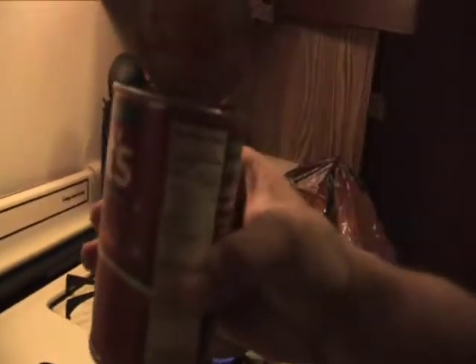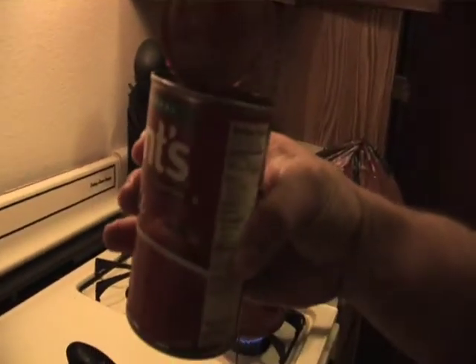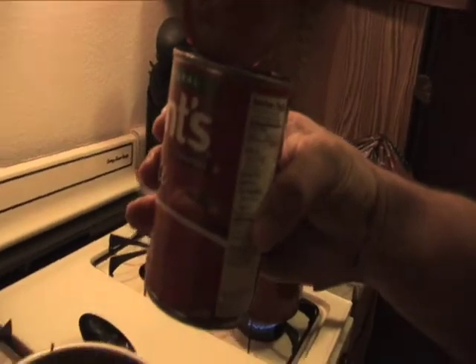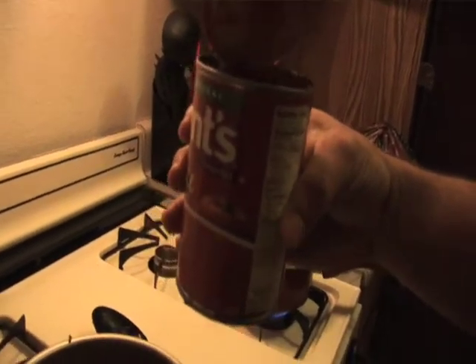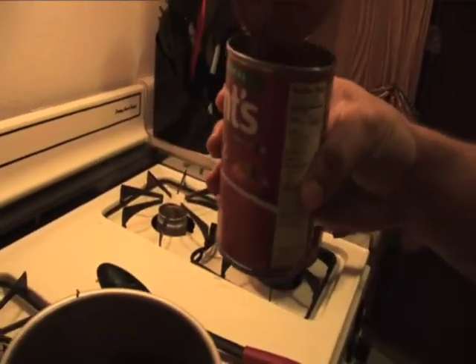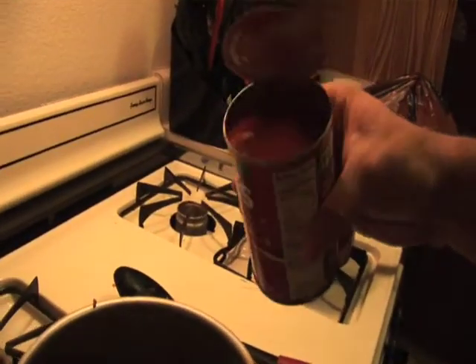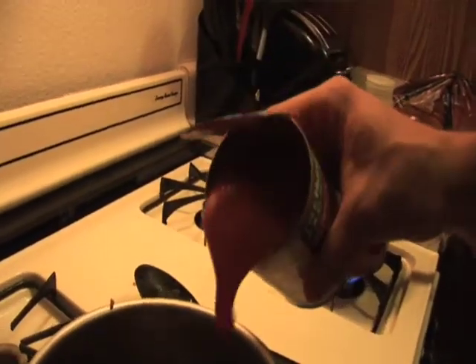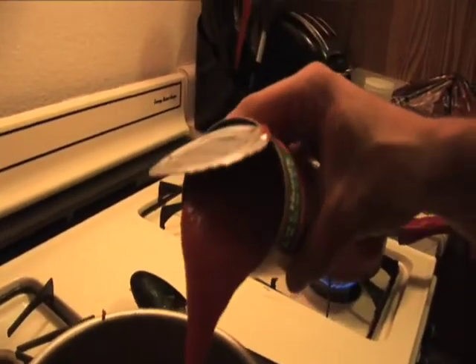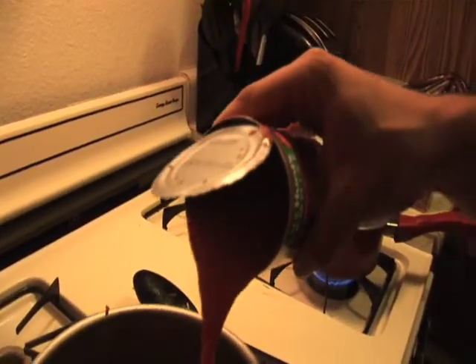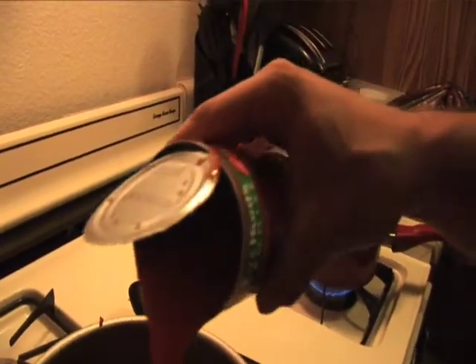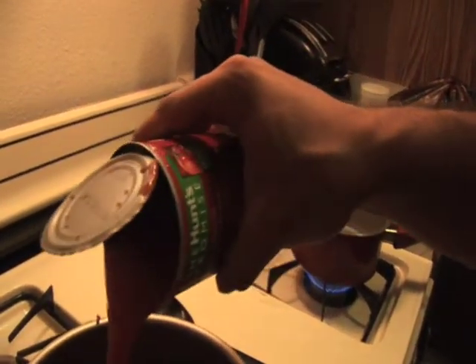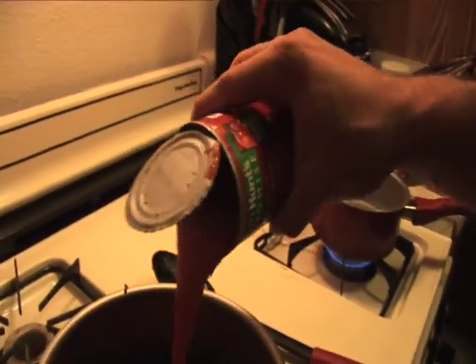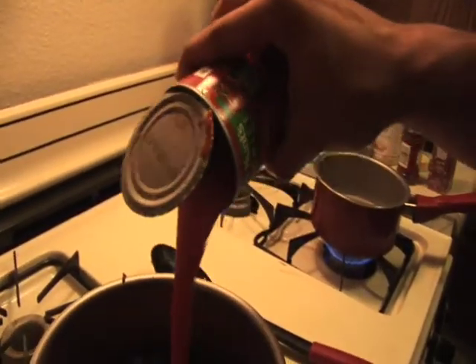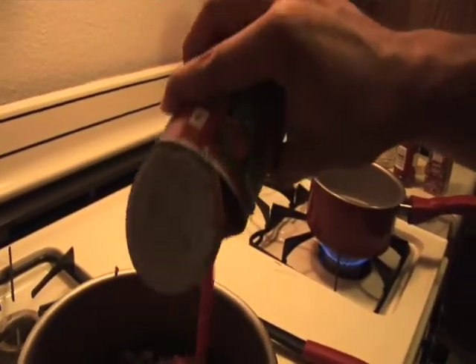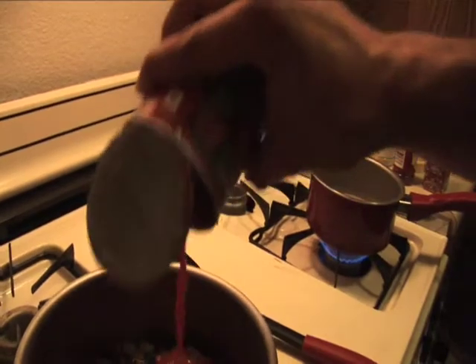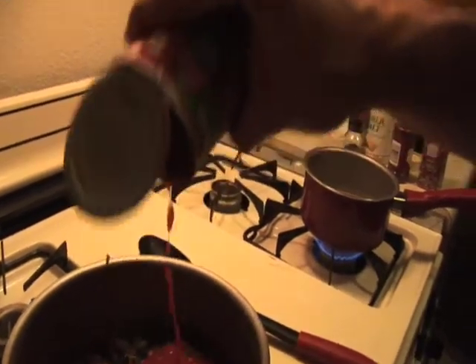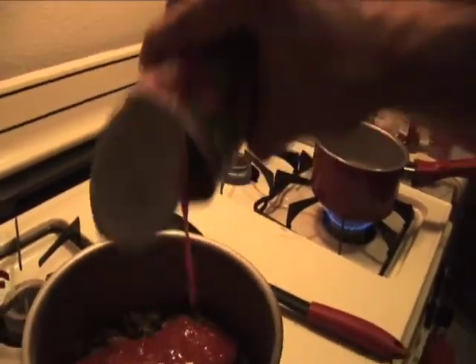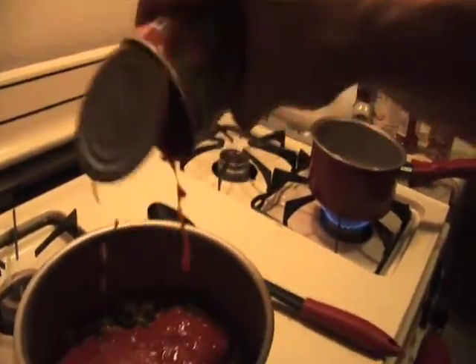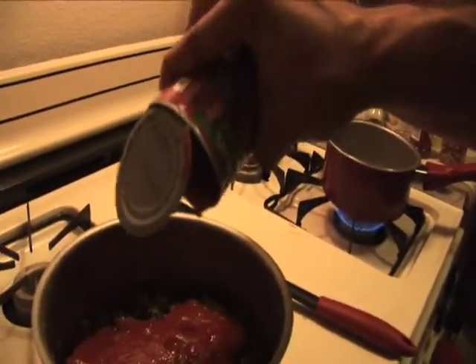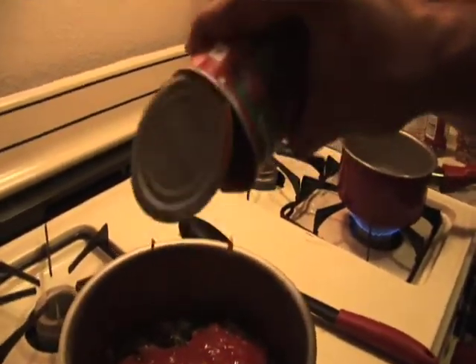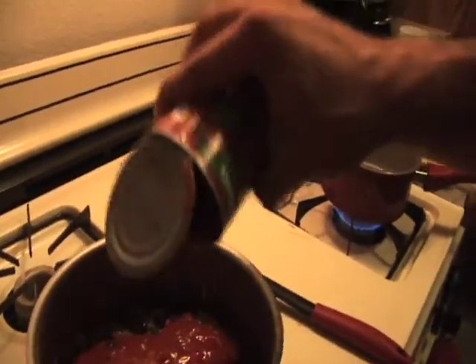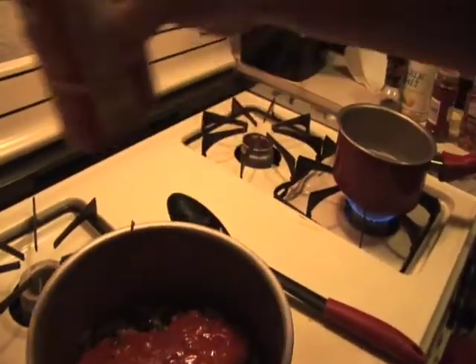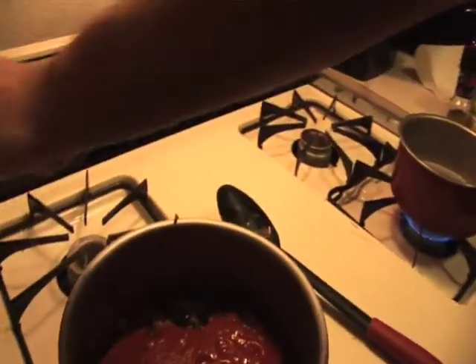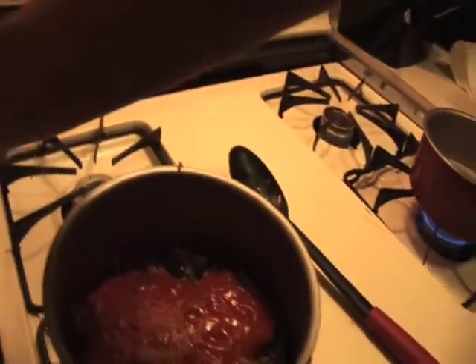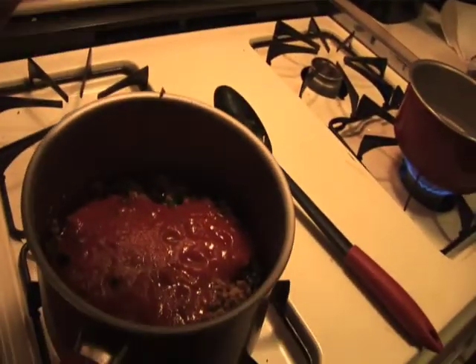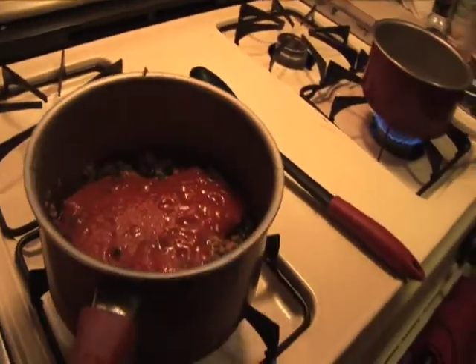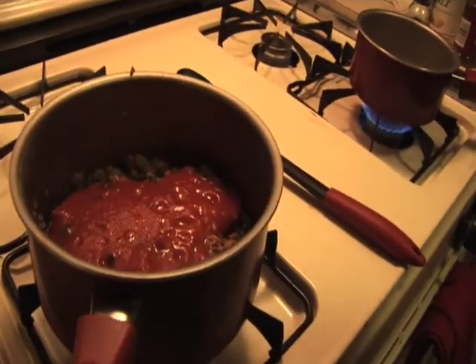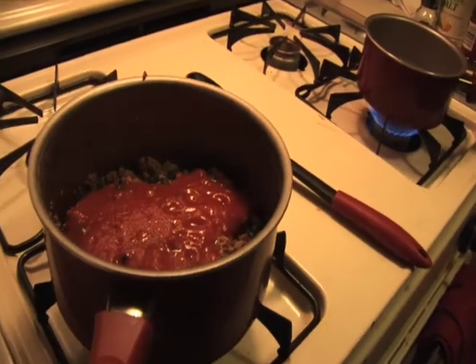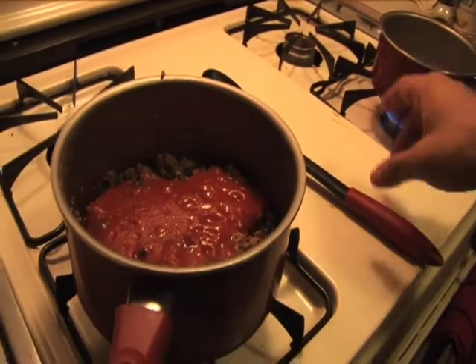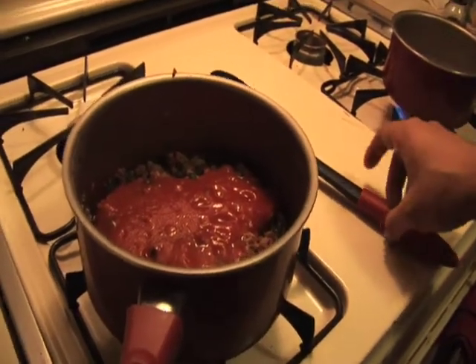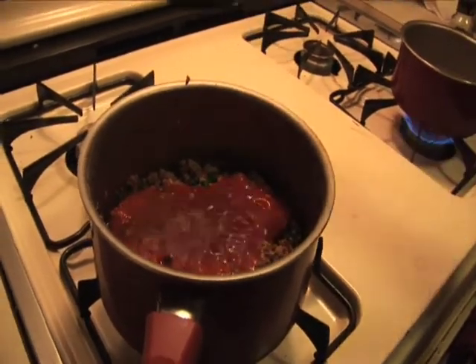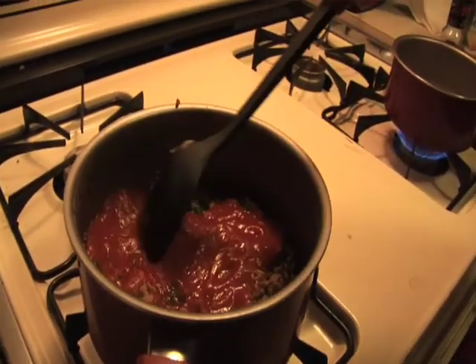I'm also going to put in a can of tomato sauce. Some people don't put sauce in chili because it makes it kind of runny, but I like to use chili almost like a sauce with rice or noodles, so I put a whole can of tomato sauce in there.